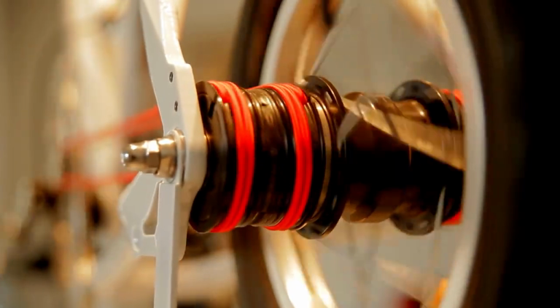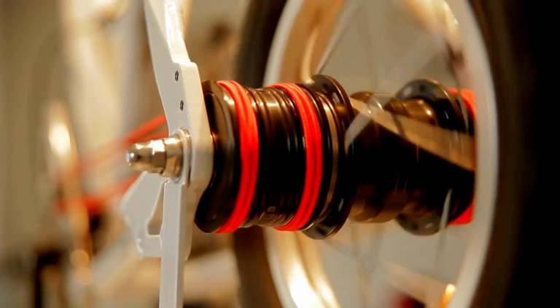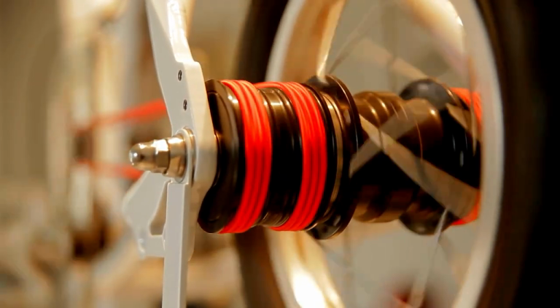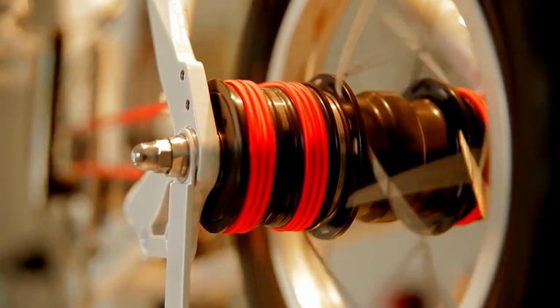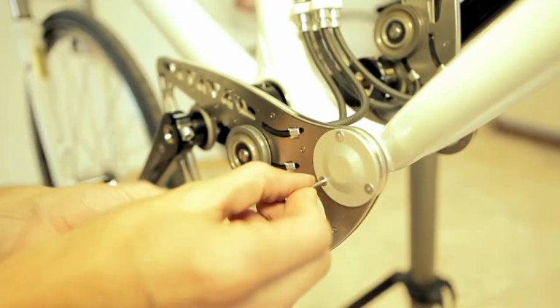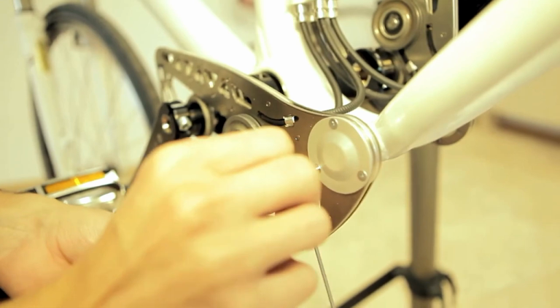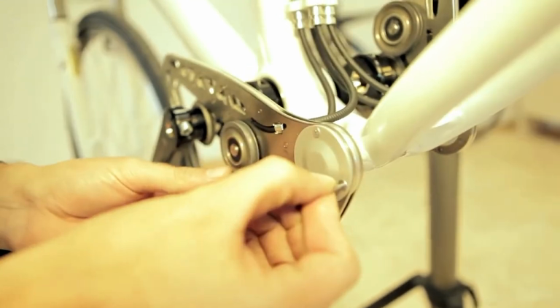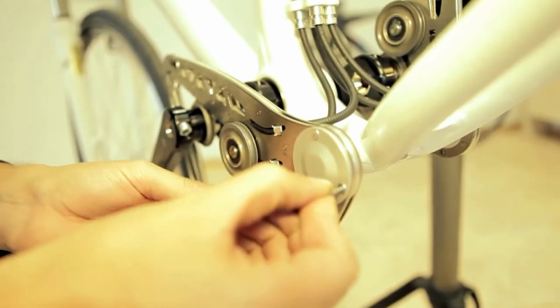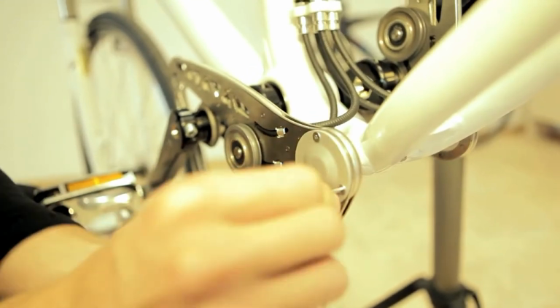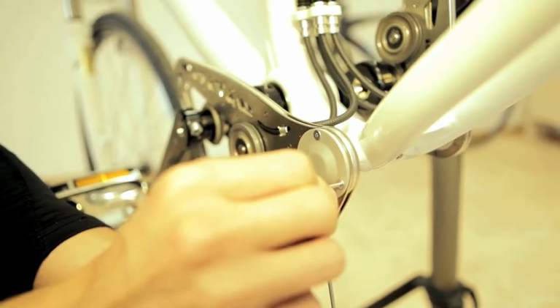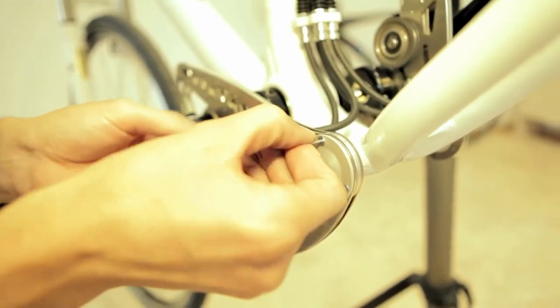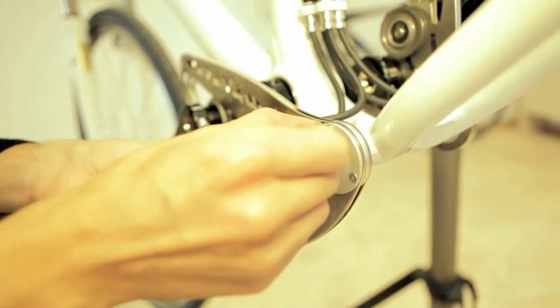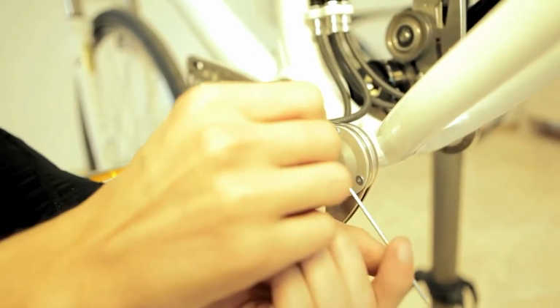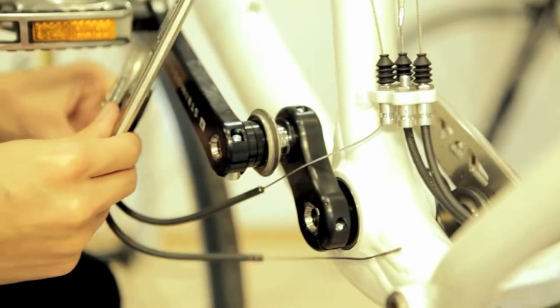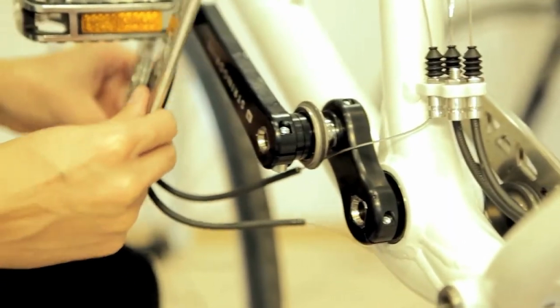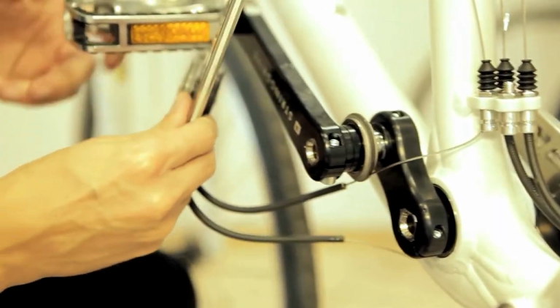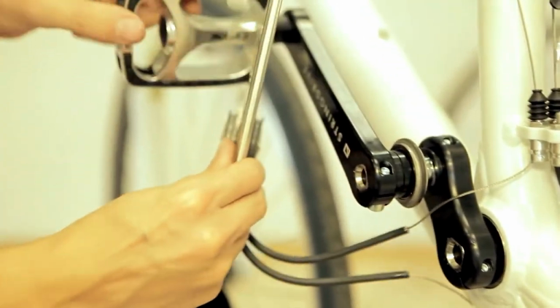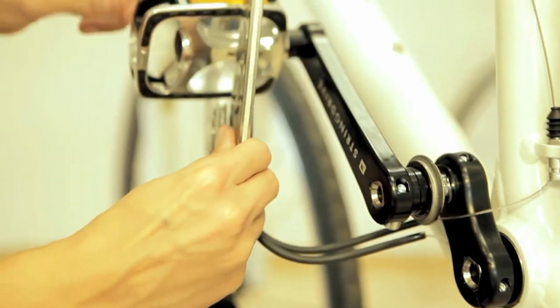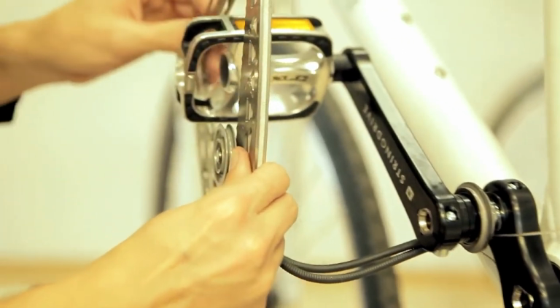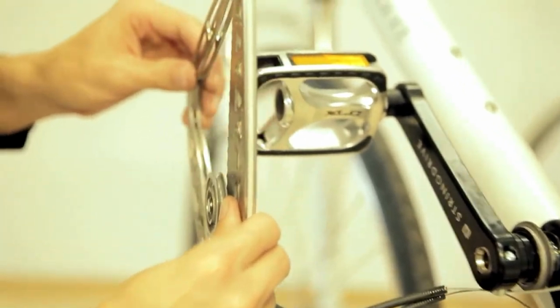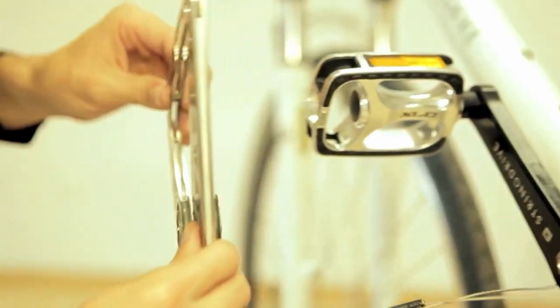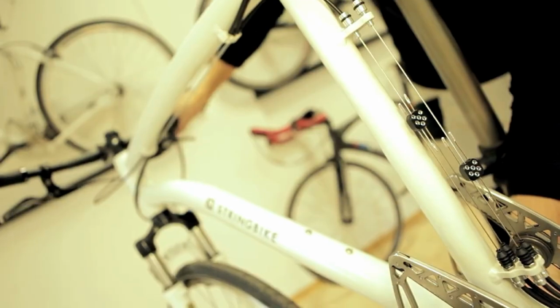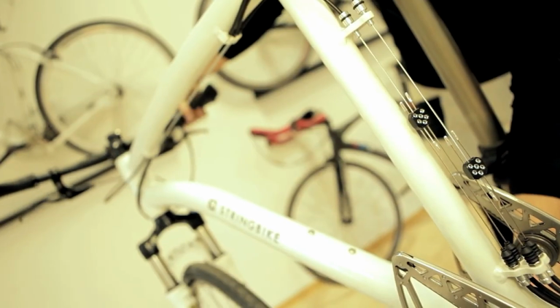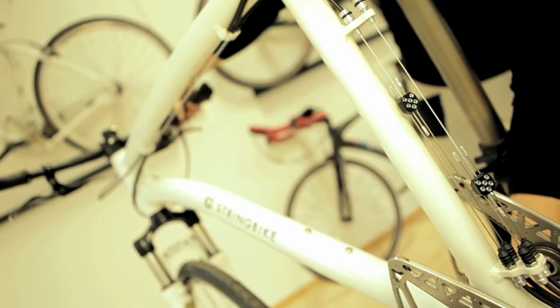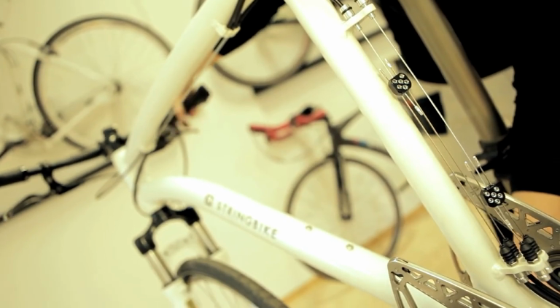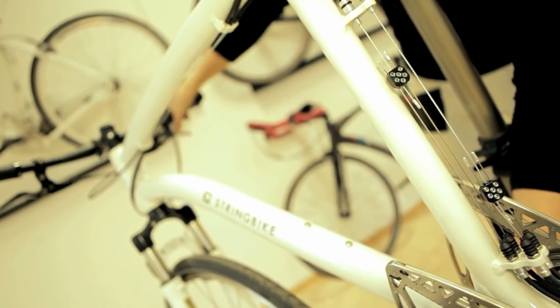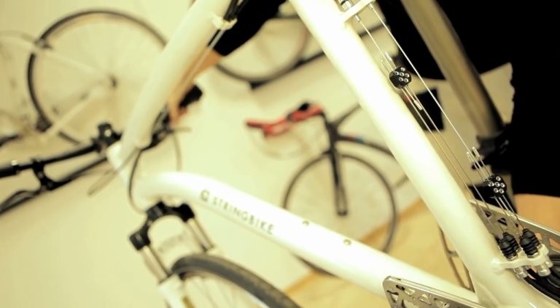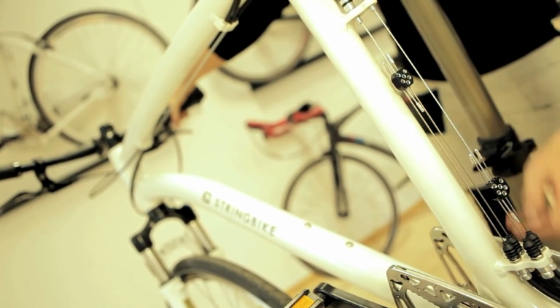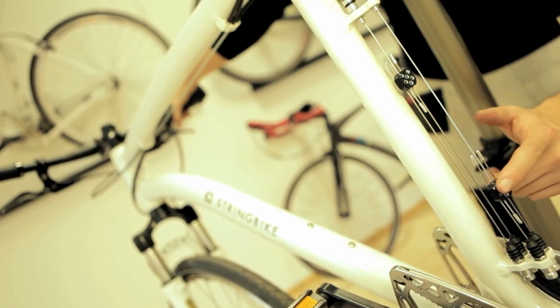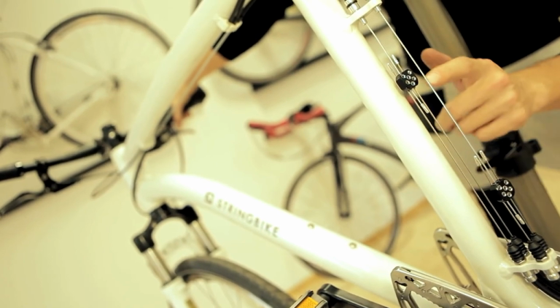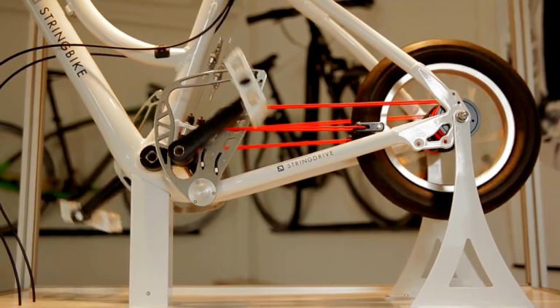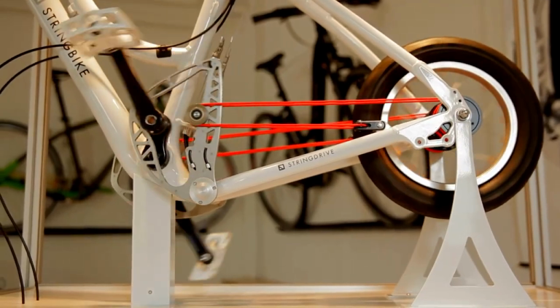Instead of a chain, the bike utilizes a series of strings made from a durable and flexible material such as Kevlar or Dyneema. These strings are connected to a set of pulleys located at the front and rear wheels. When the rider pedals, the rotation of the pedals causes the strings to move along the pulleys, transferring the energy to the rear wheel and propelling the bike forward.